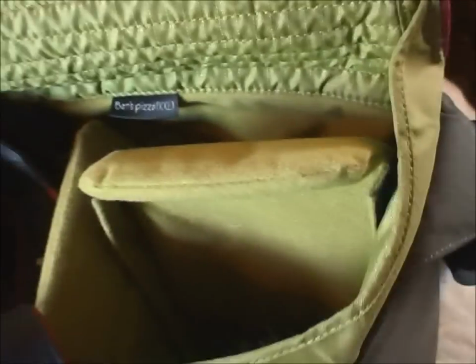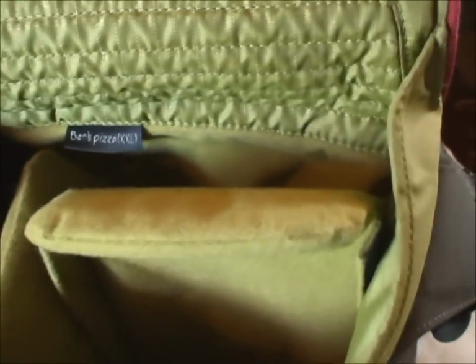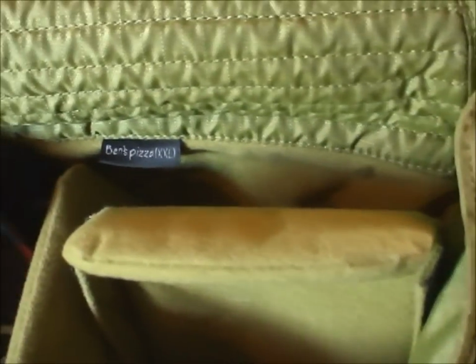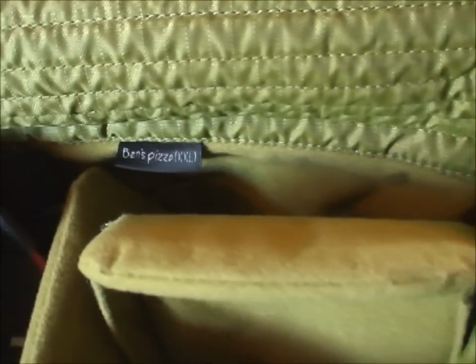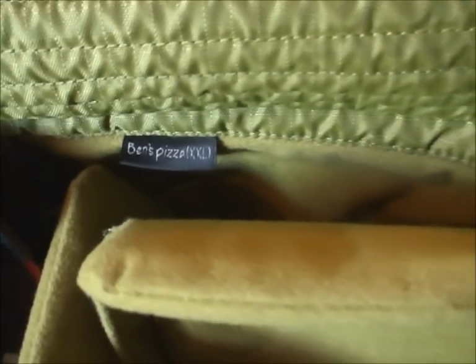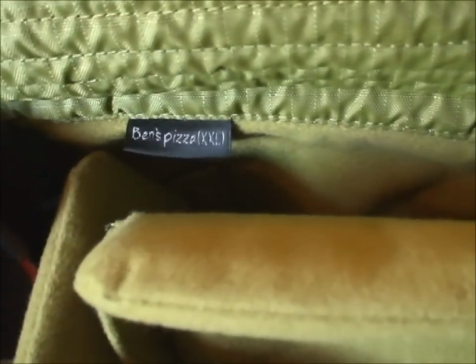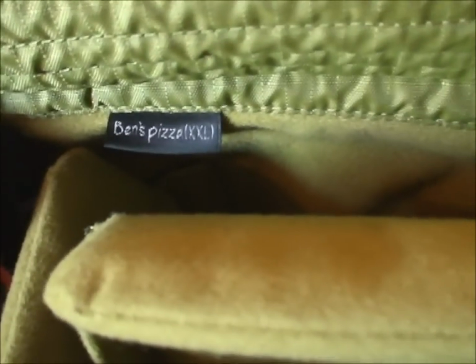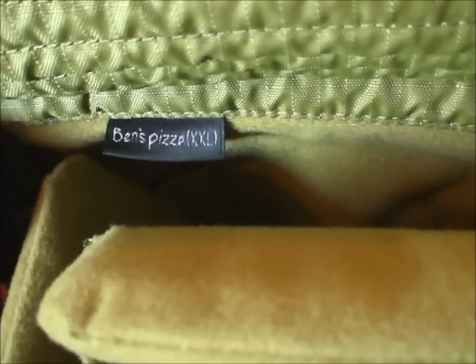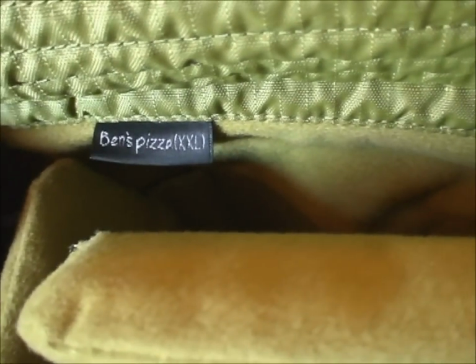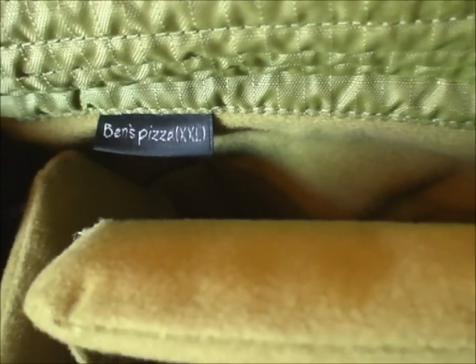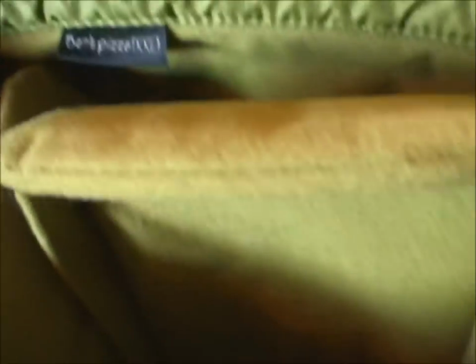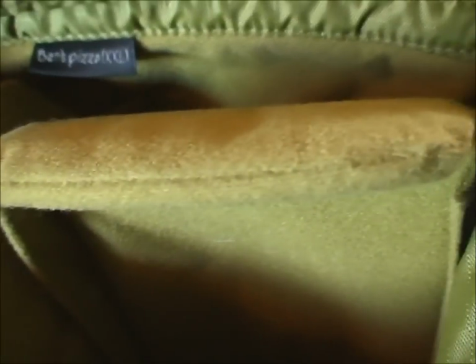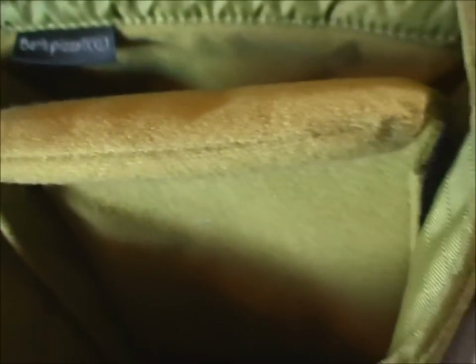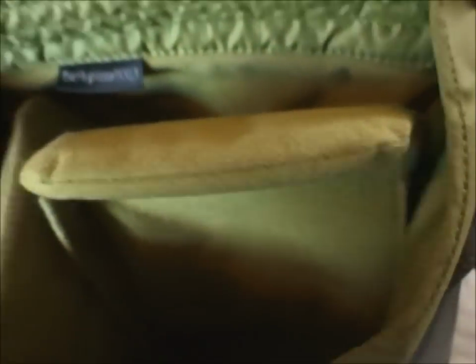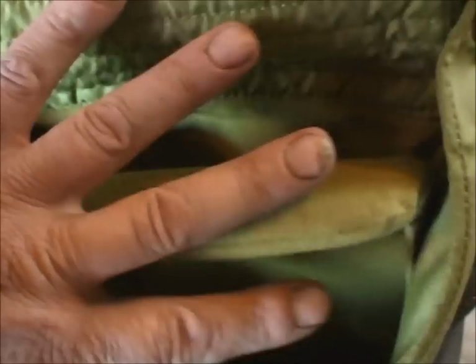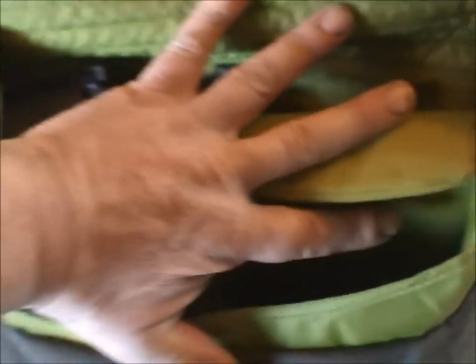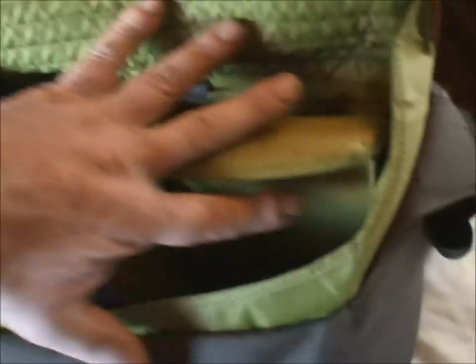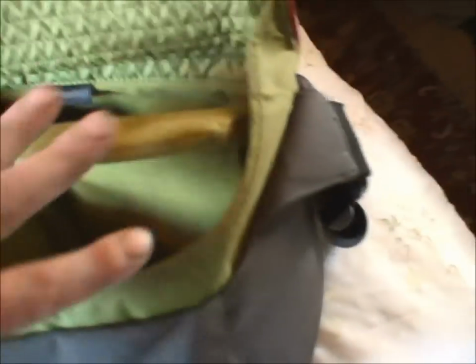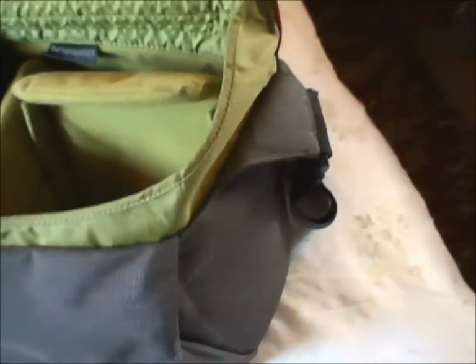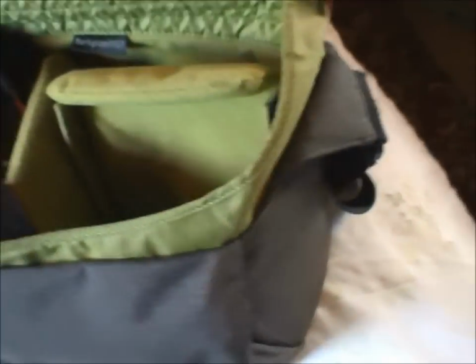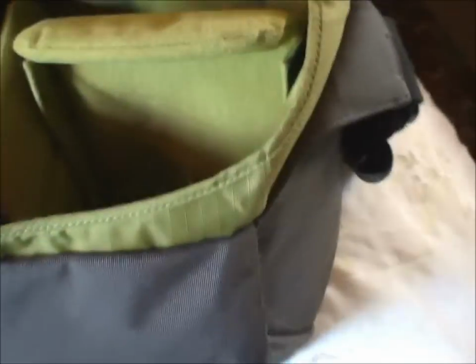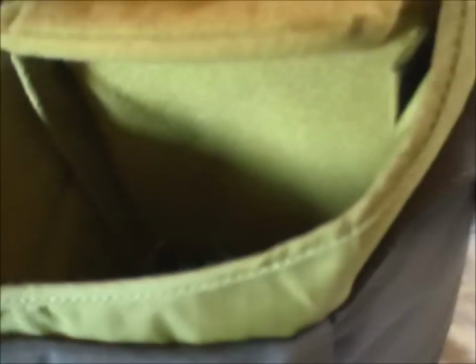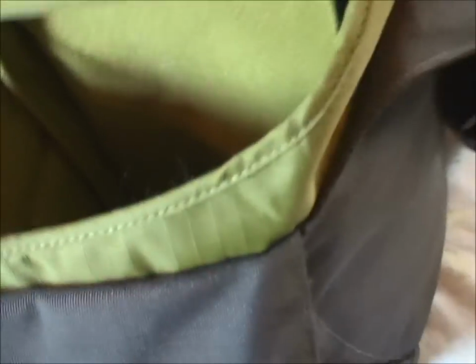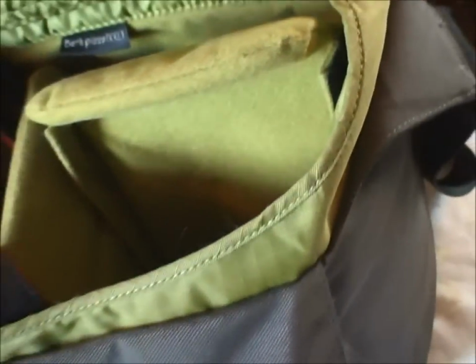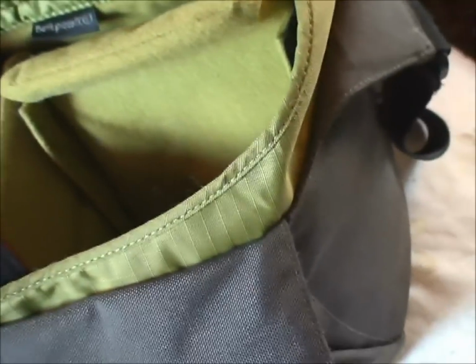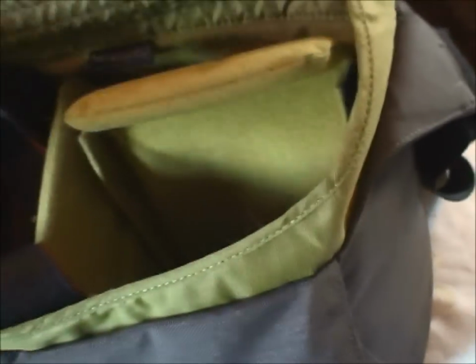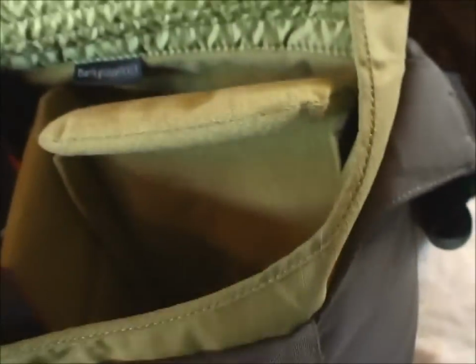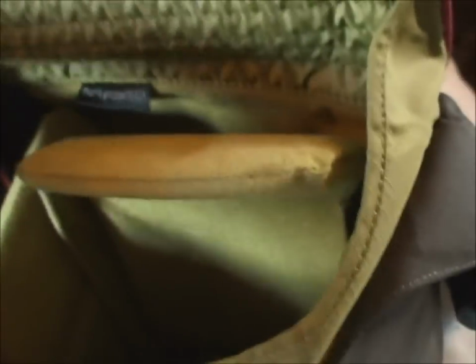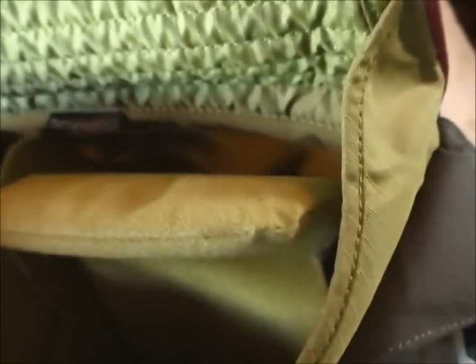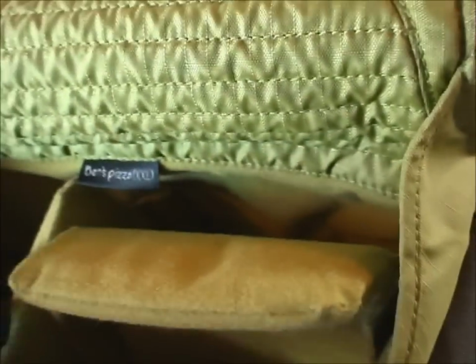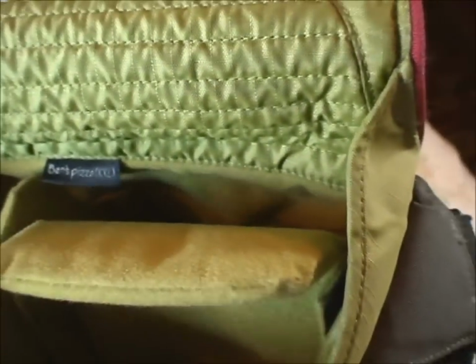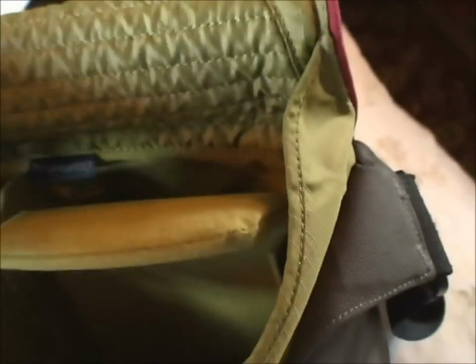The model of this bag has a silly name — Ben's Pizza, Extra Extra Large. I don't know what it's extra large over. The bag is extremely well made and I believe it's about 80 to 90 pounds brand new.